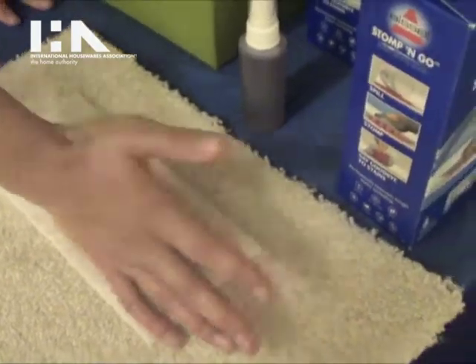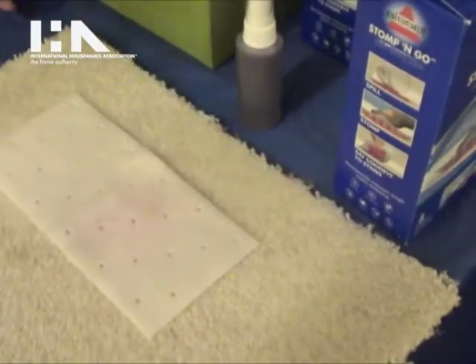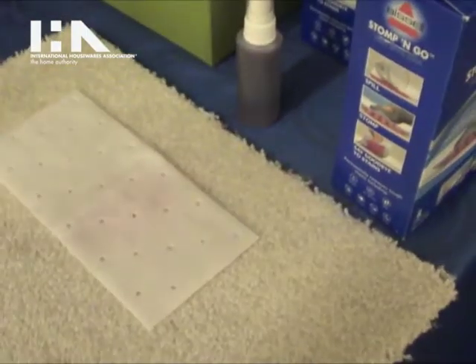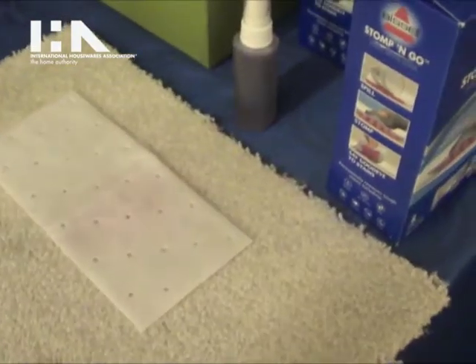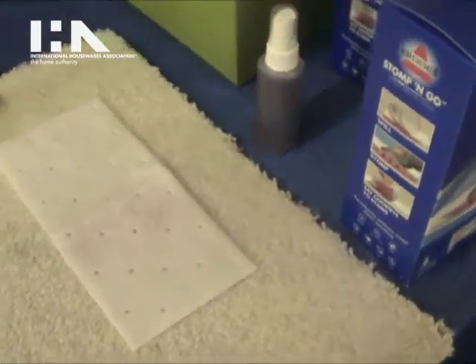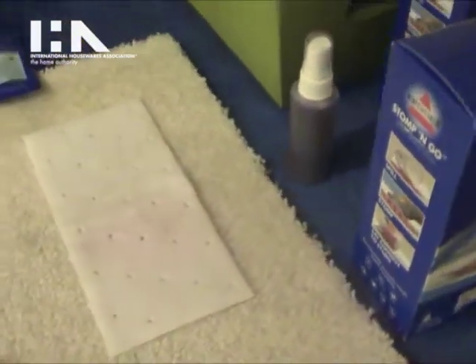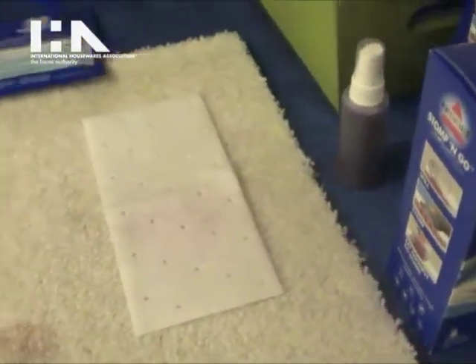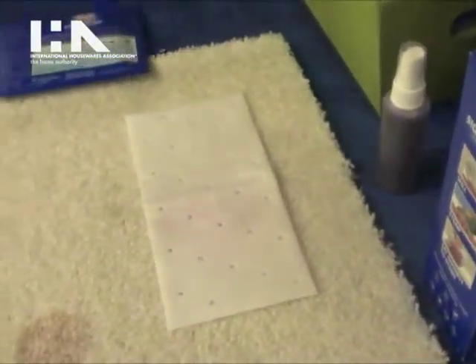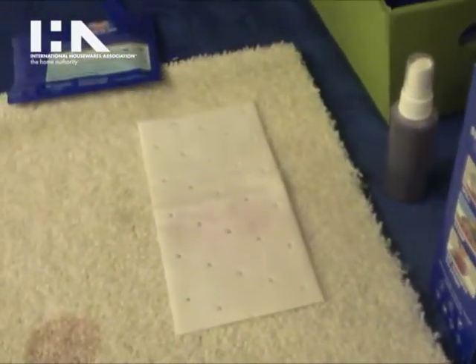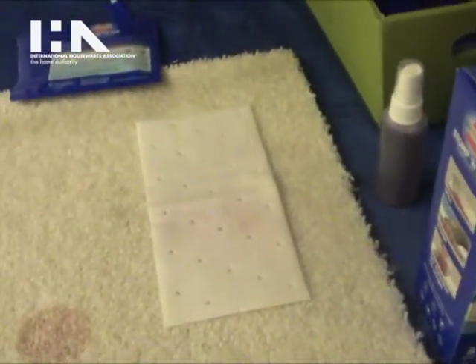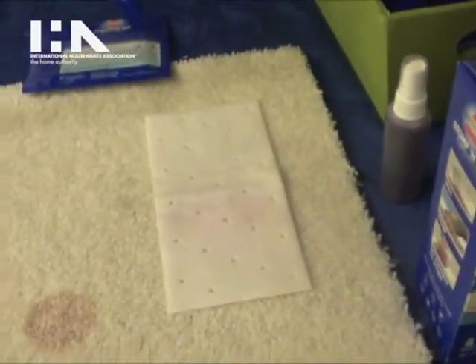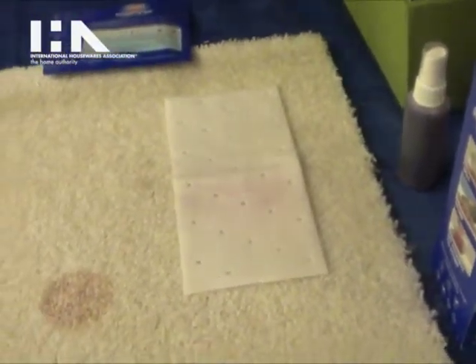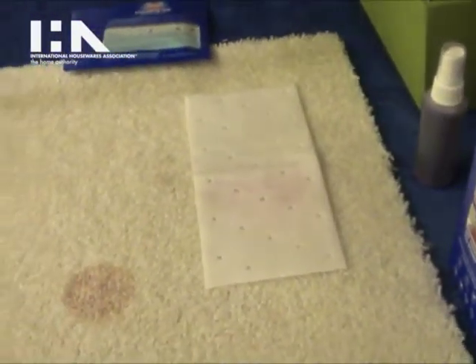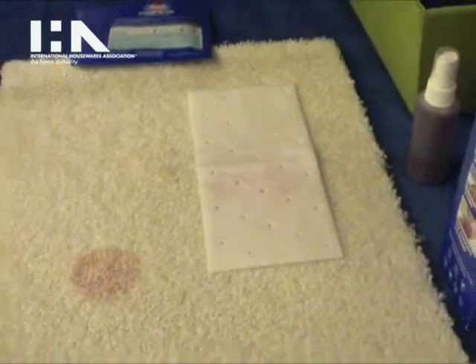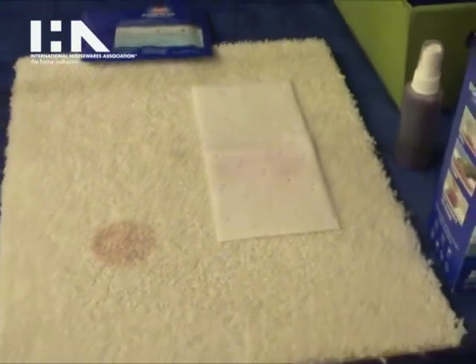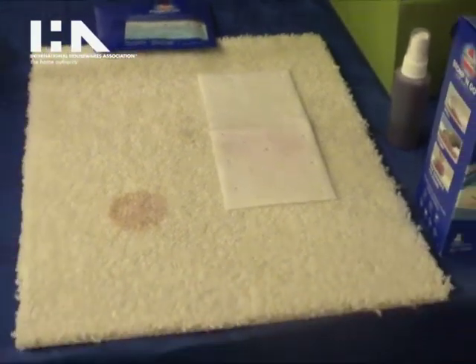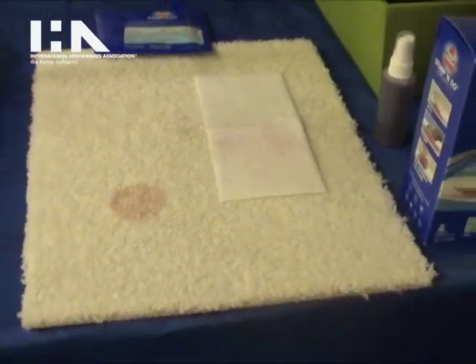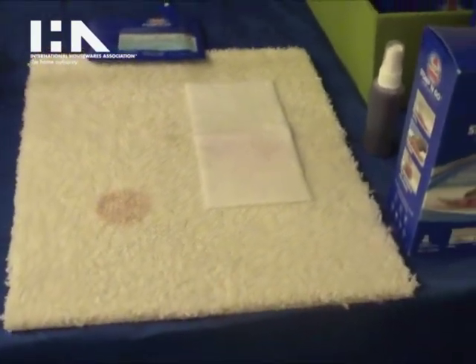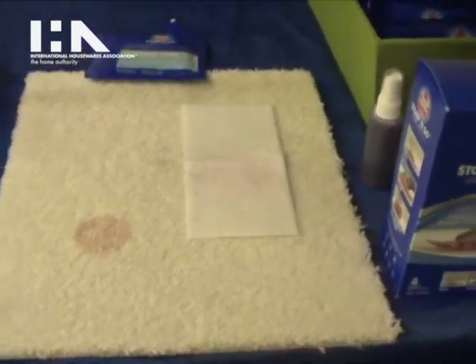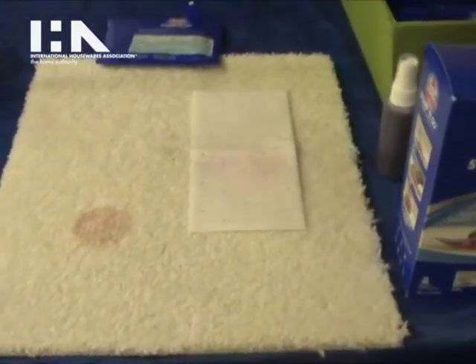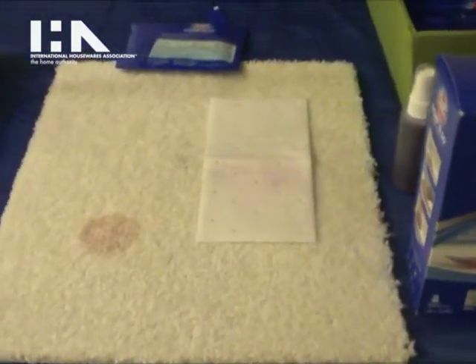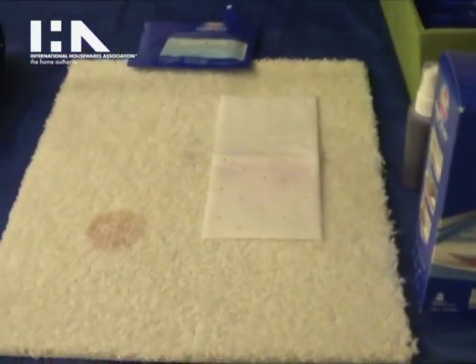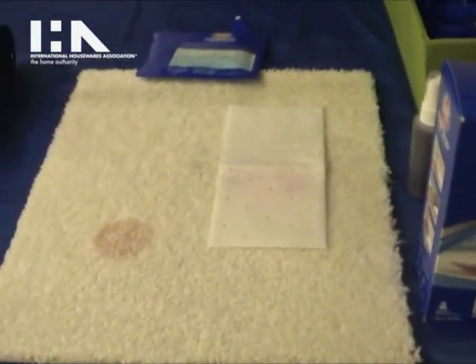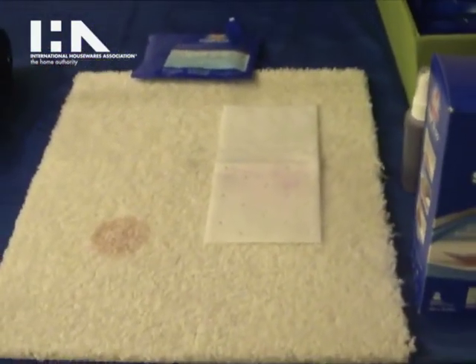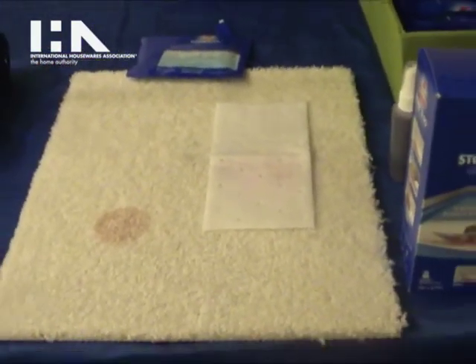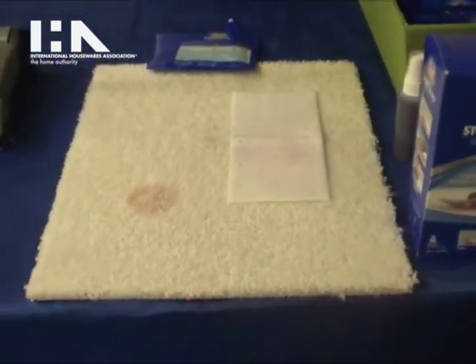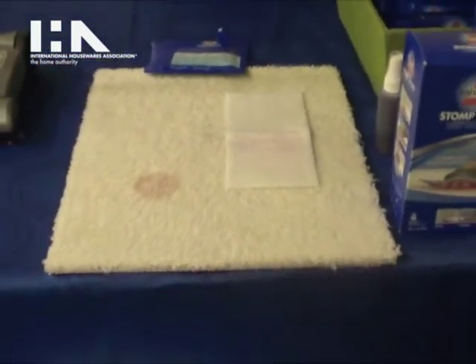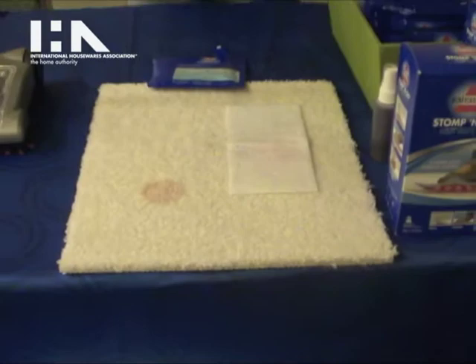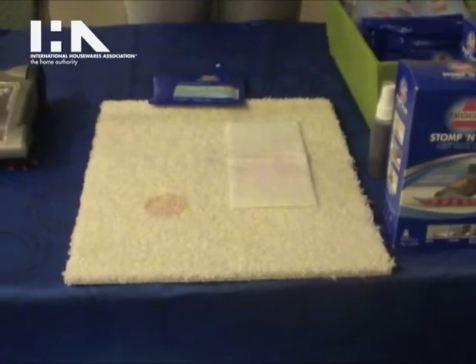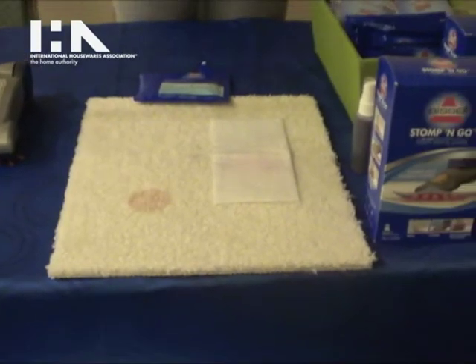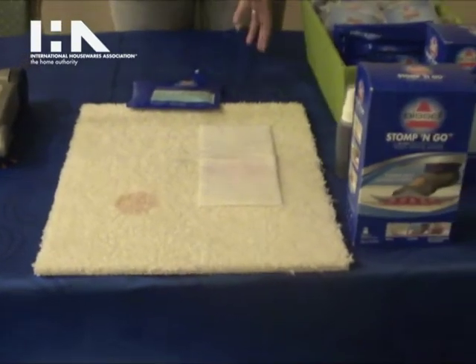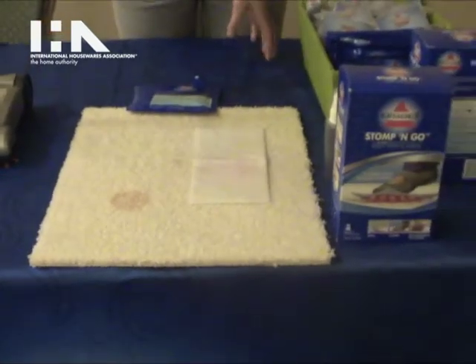Stomp it and leave it there. If it's a quick mess, you just have to leave it there for 30 minutes. If it's a set-in stain, 24 hours. You don't have to touch it, you don't have to do anything, and your stain will be gone.